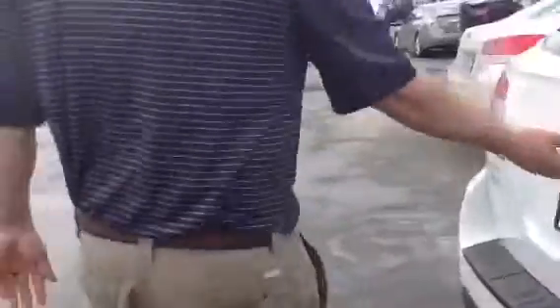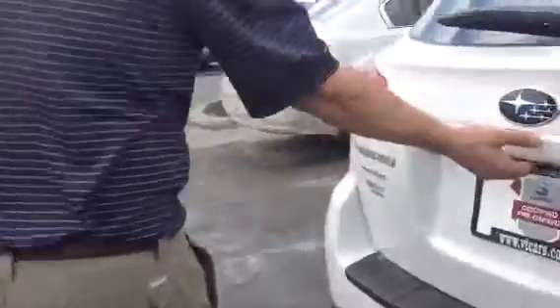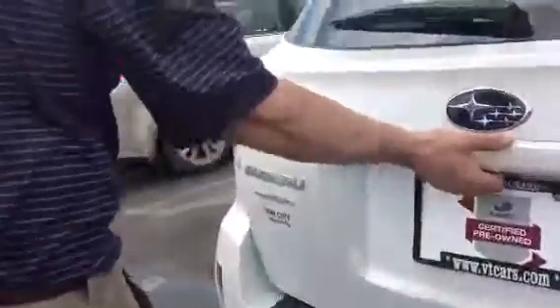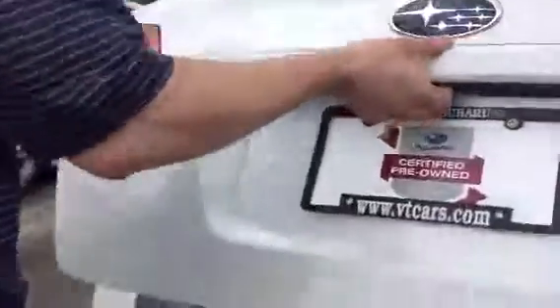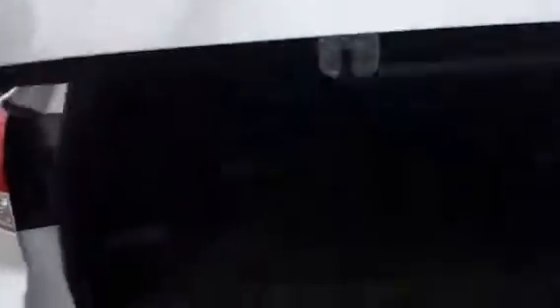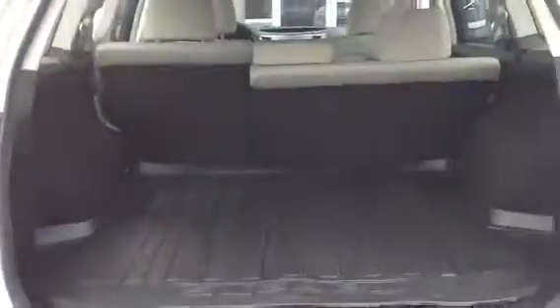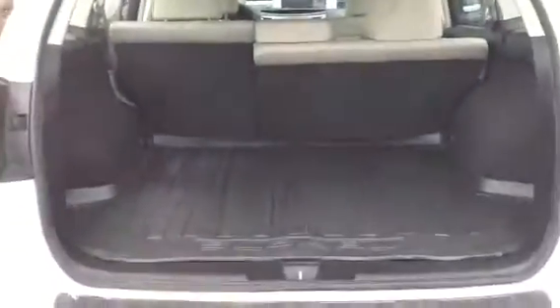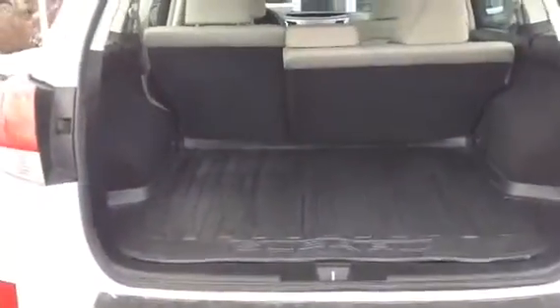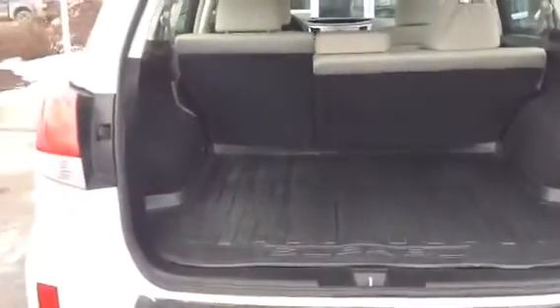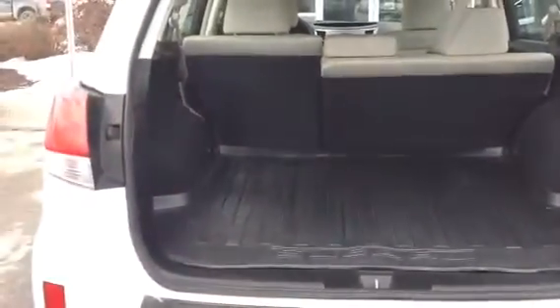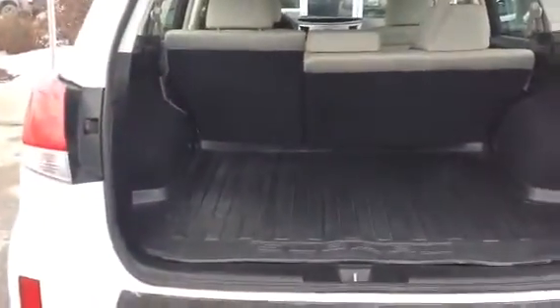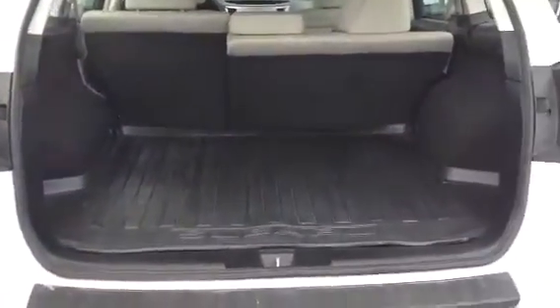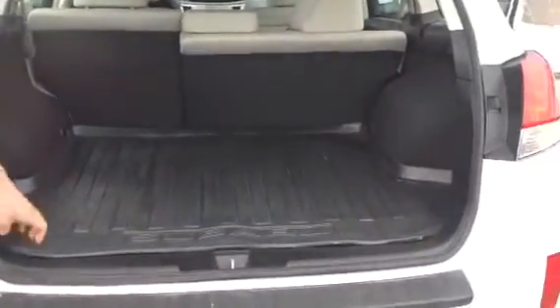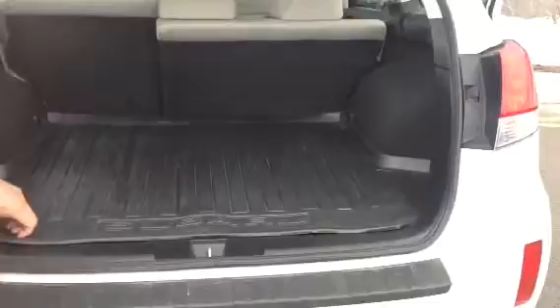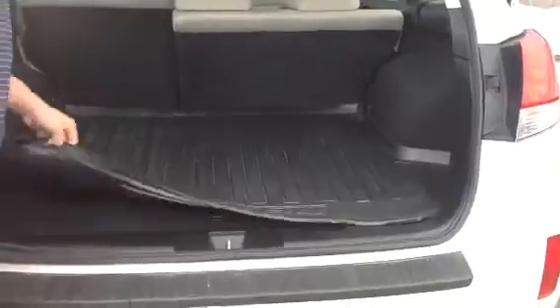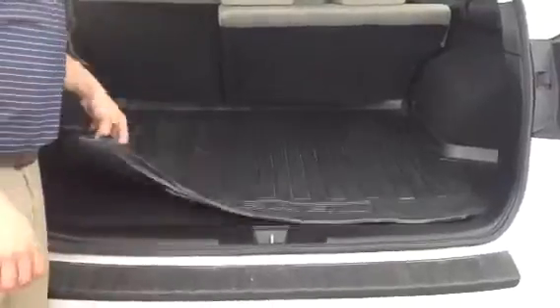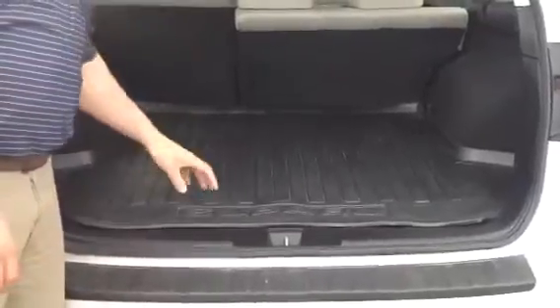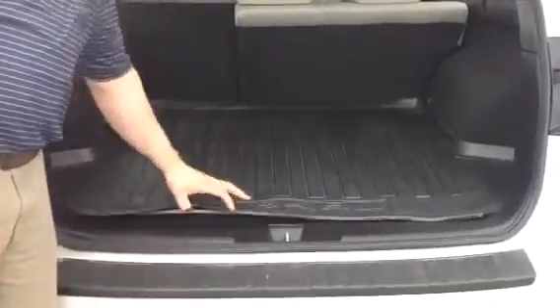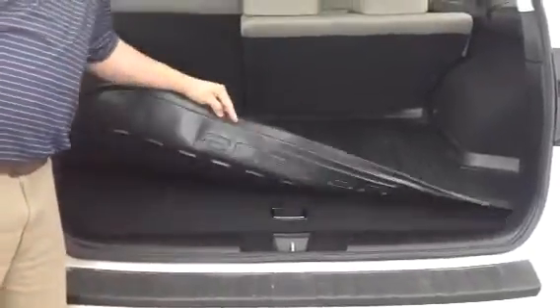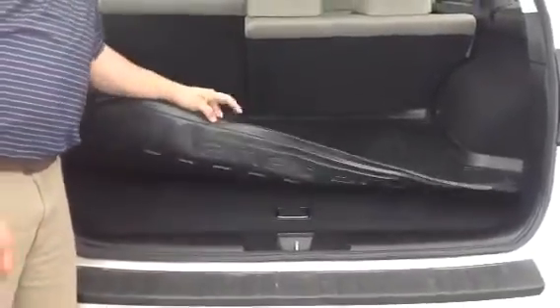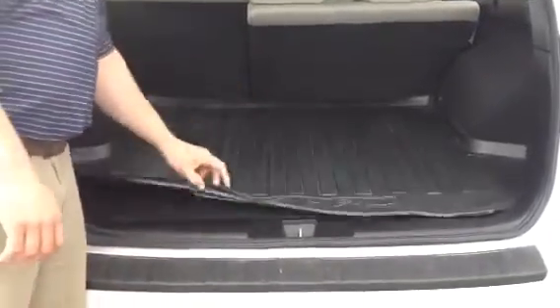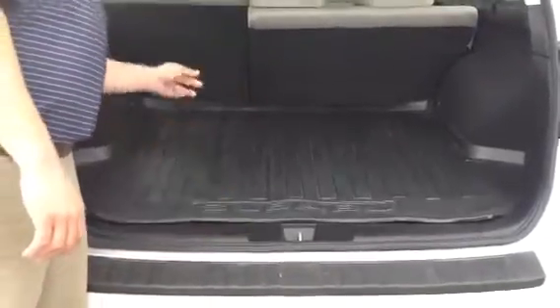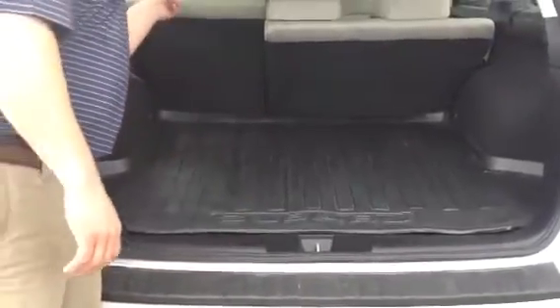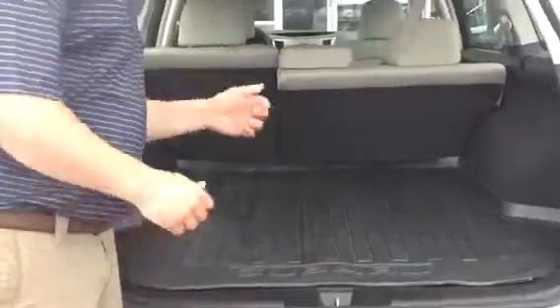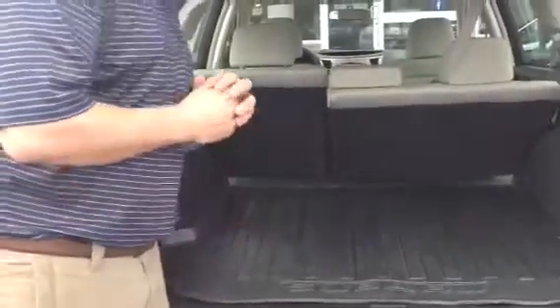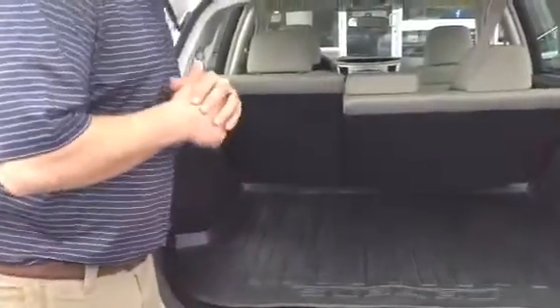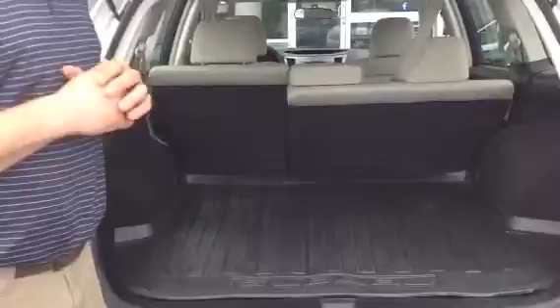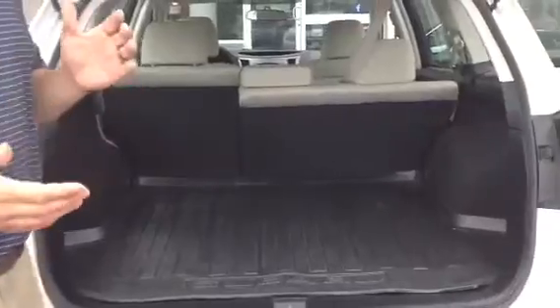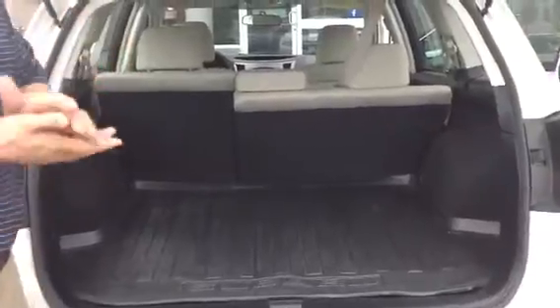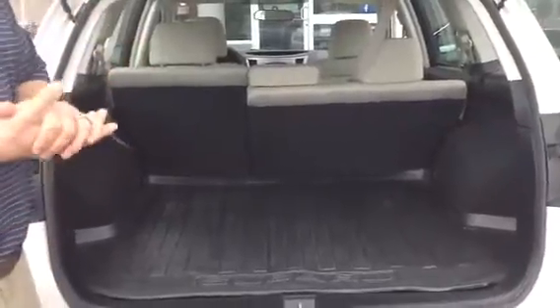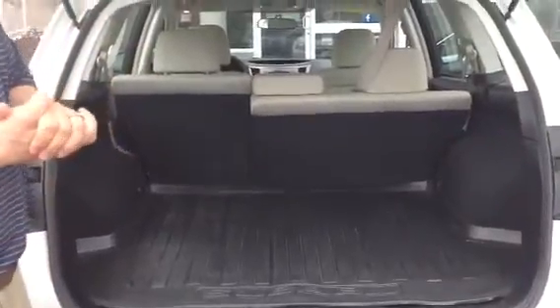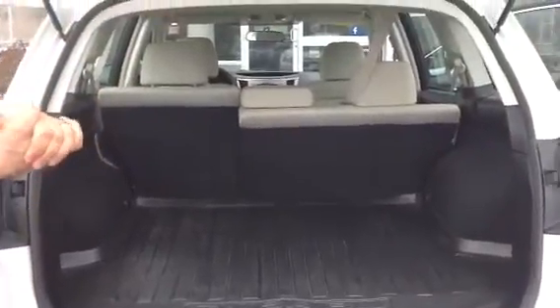The rear hatch — rubber cargo tray going to keep your carpeting clean back here. Spare tire underneath. The seats fold down in a 60-40 split, giving you even more room for your cargo.